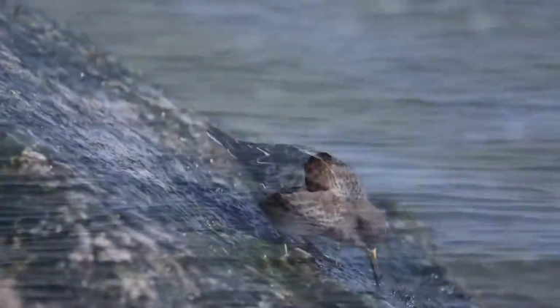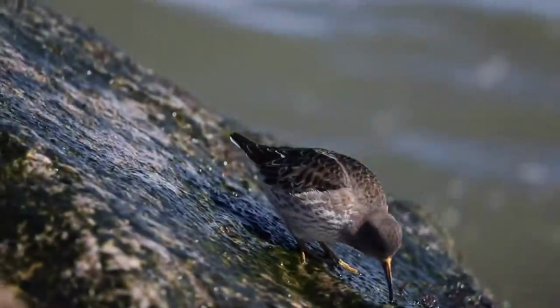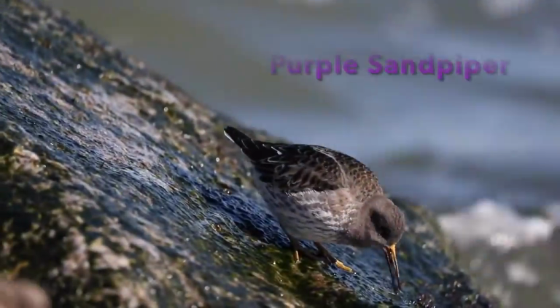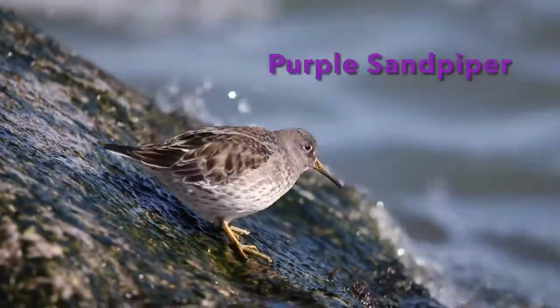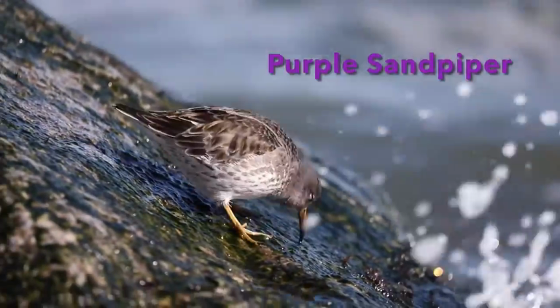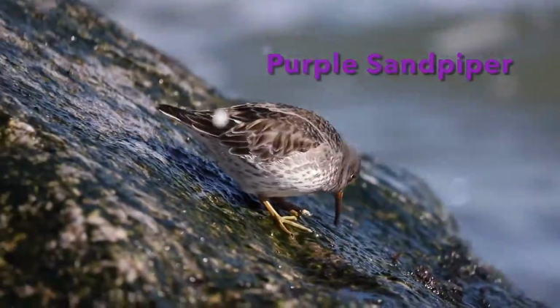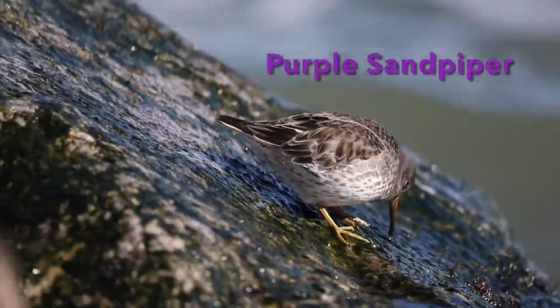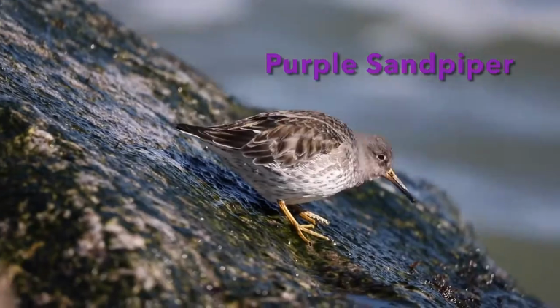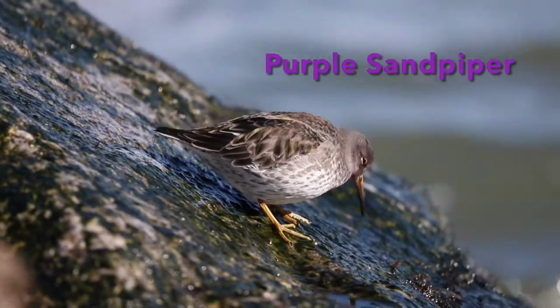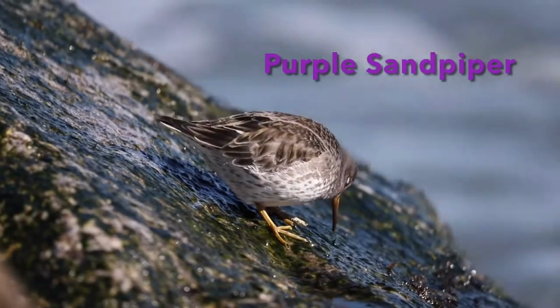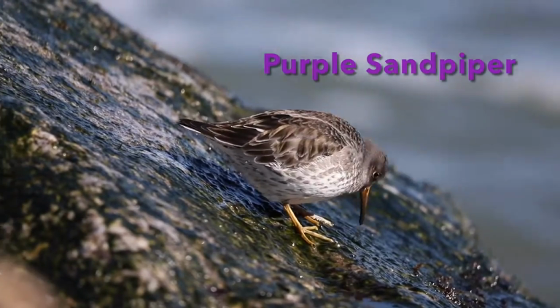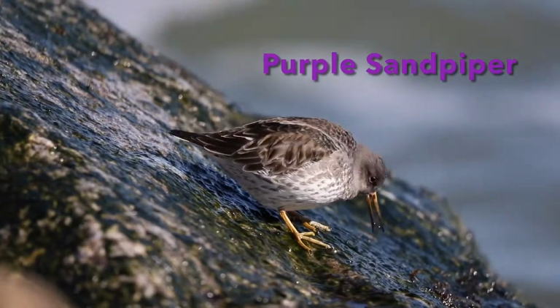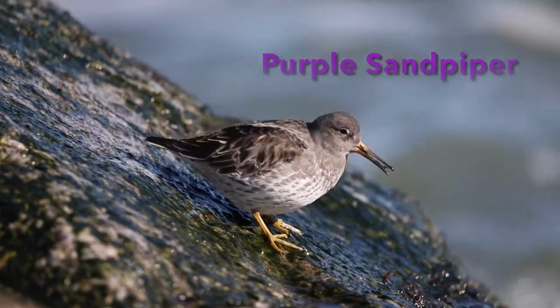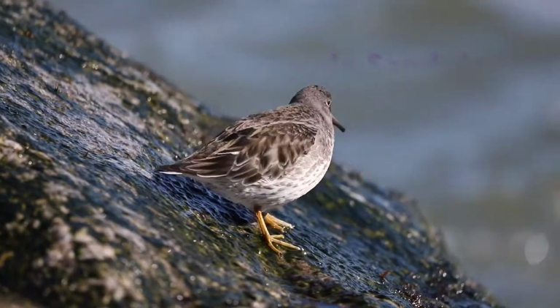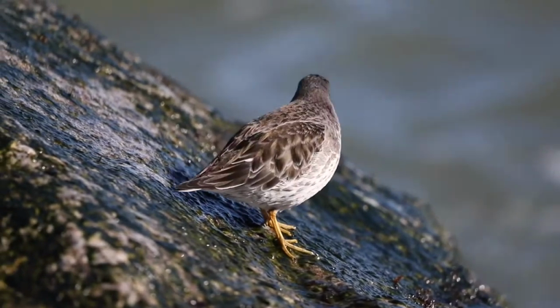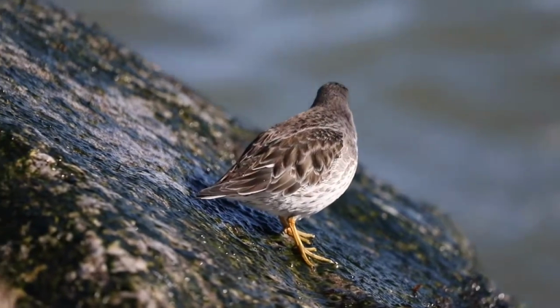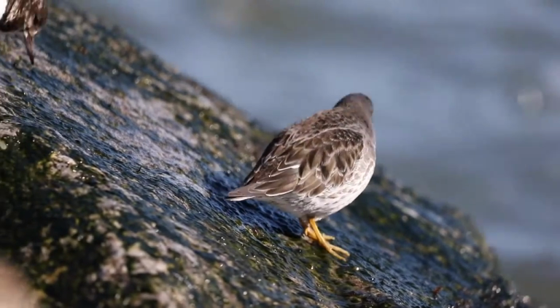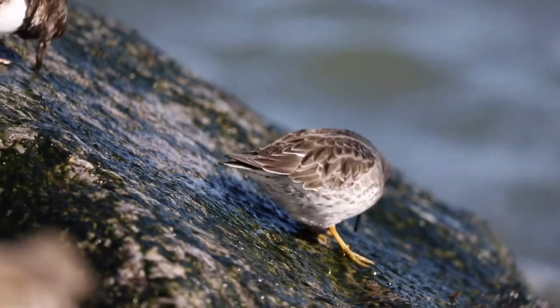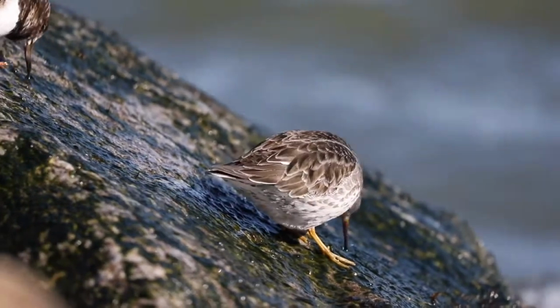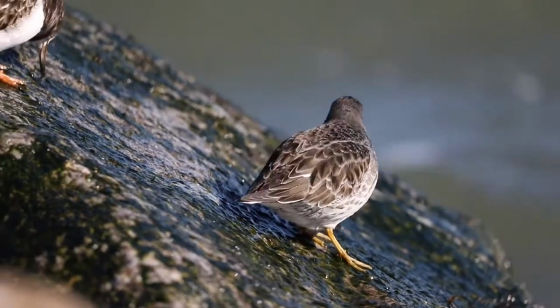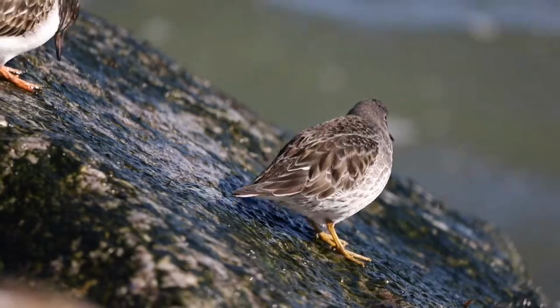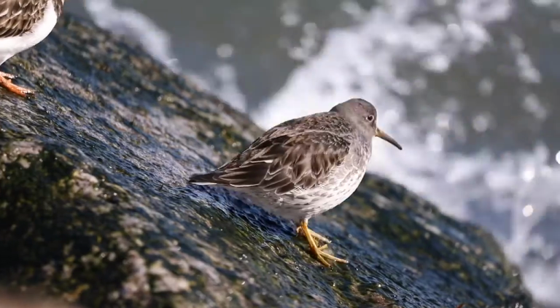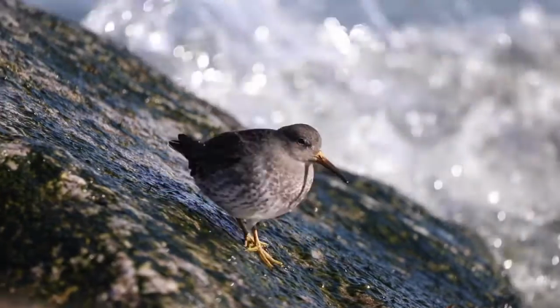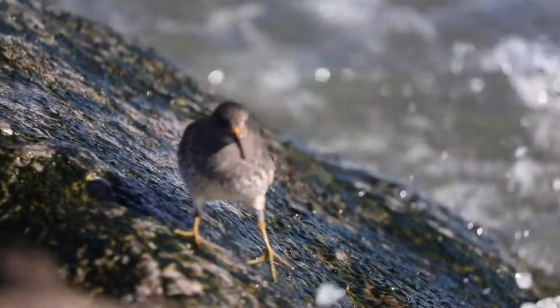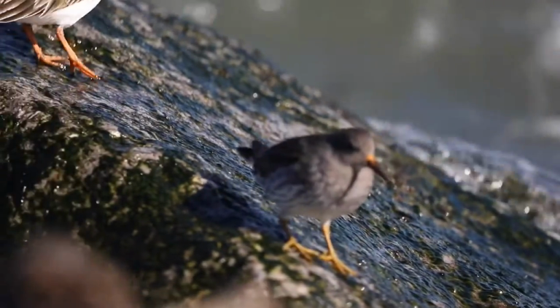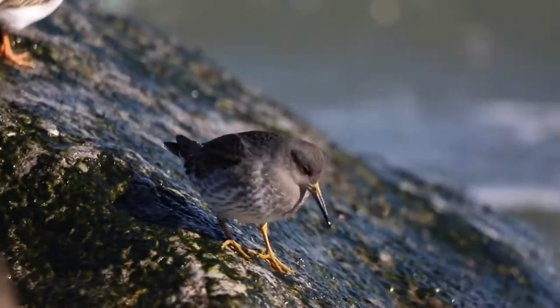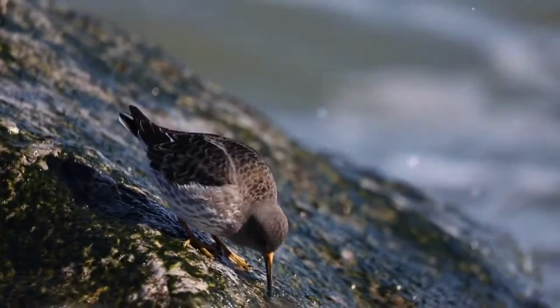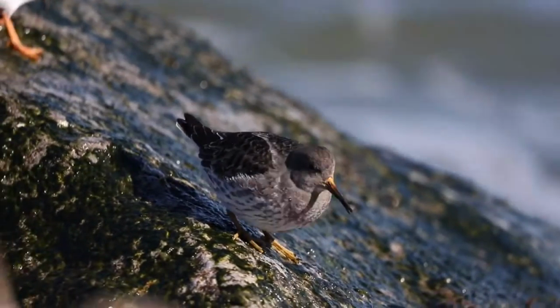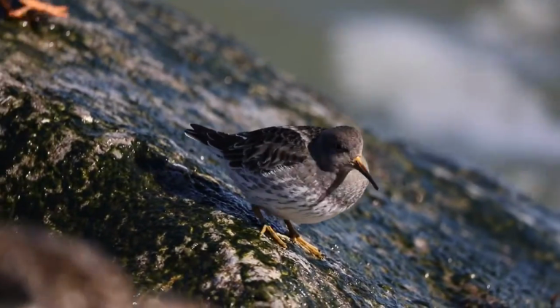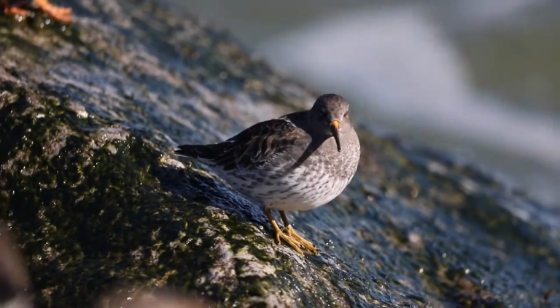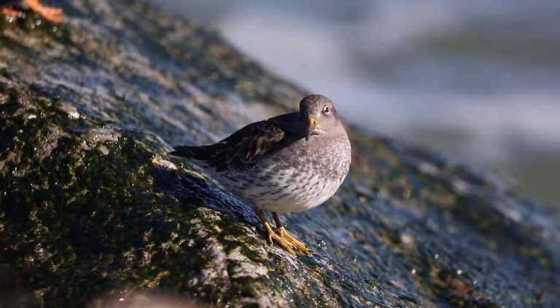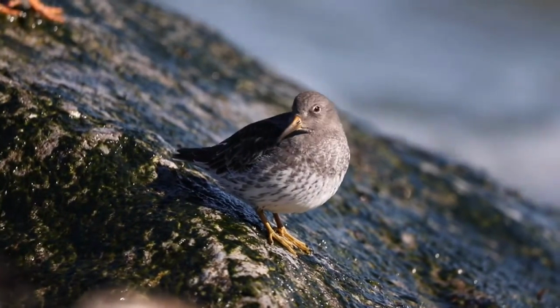This is a purple sandpiper, one of the many wintering shorebirds of New Jersey. They prefer to live on rocky coastlines, especially along jetties, and at Barnegat Lighthouse they're seen every single year.